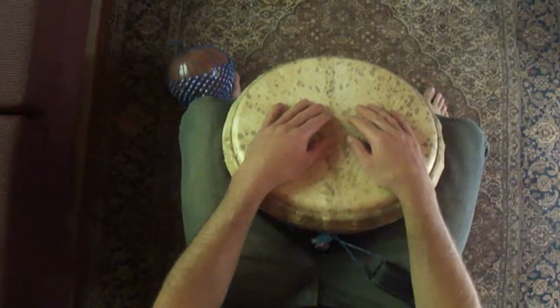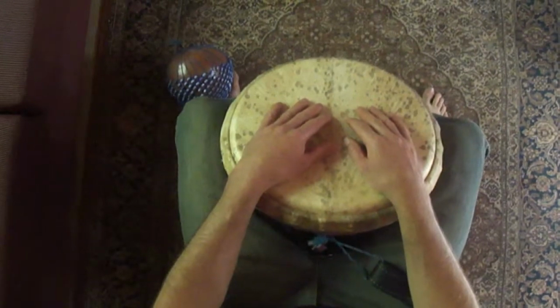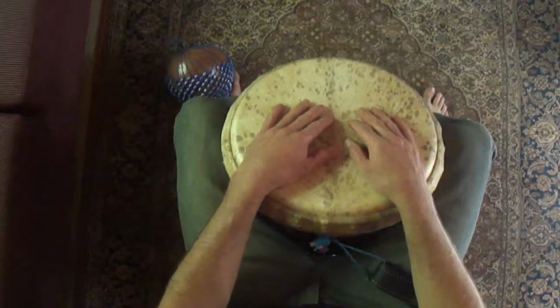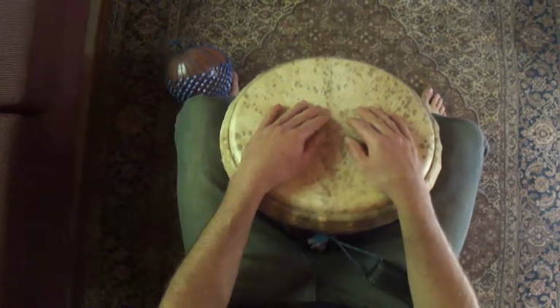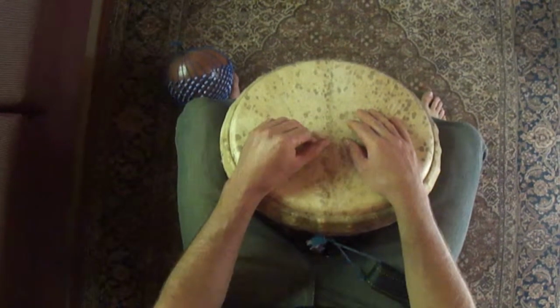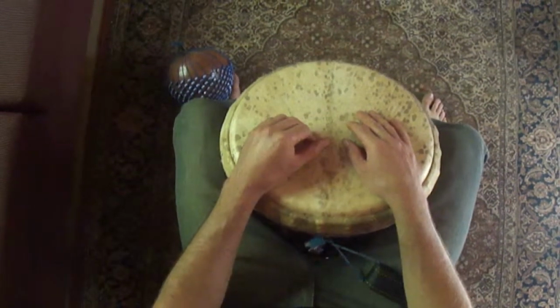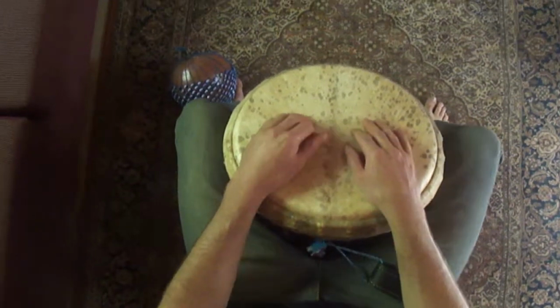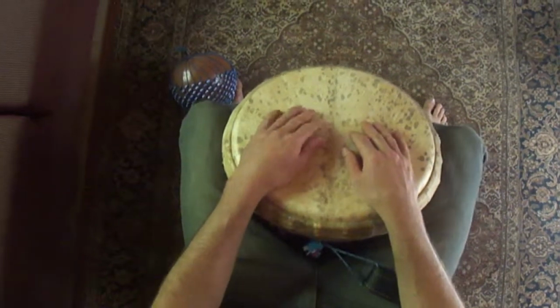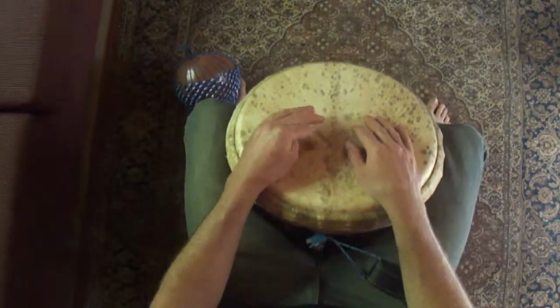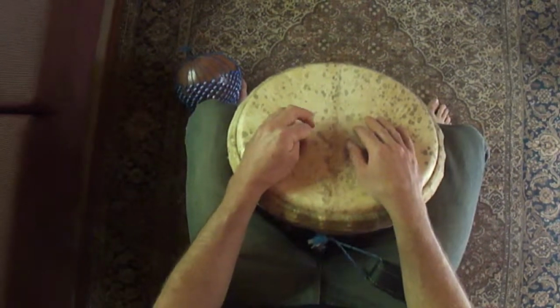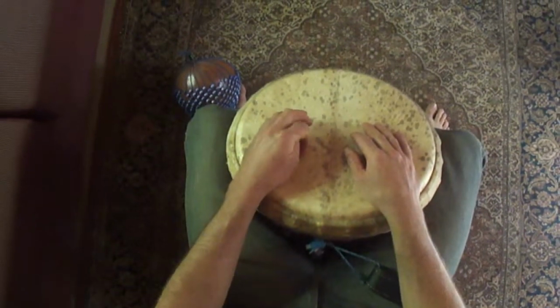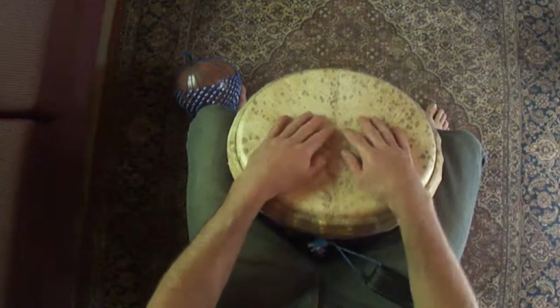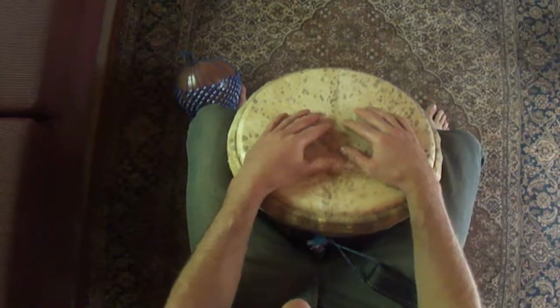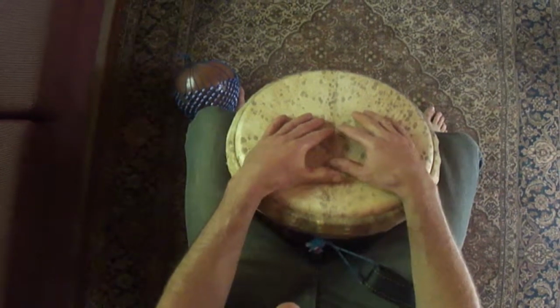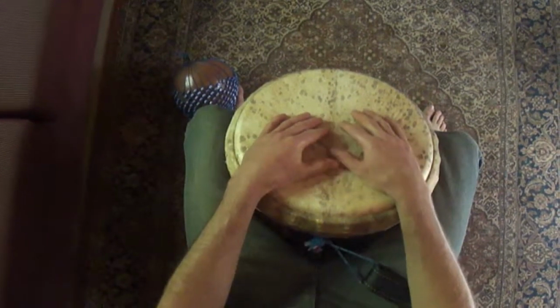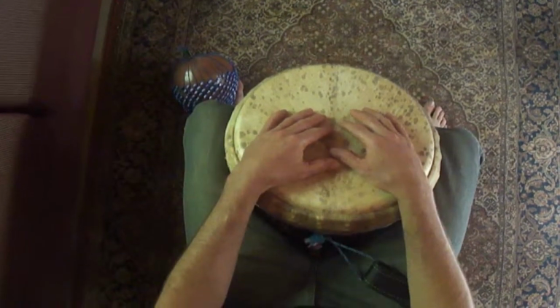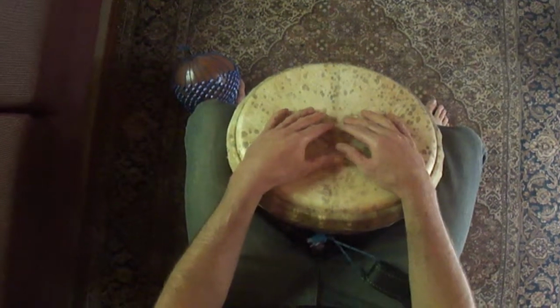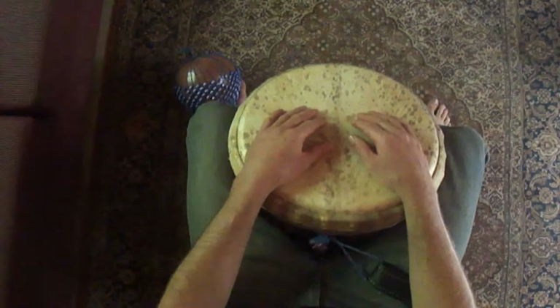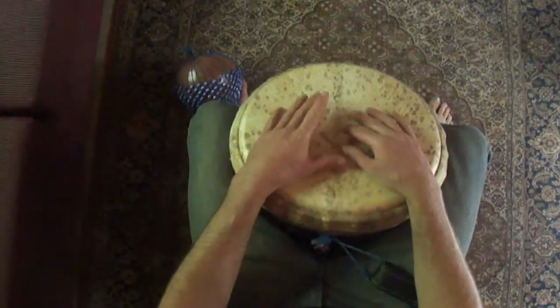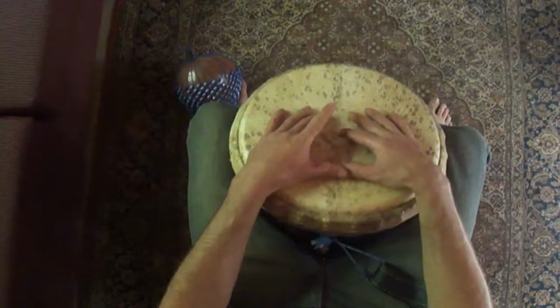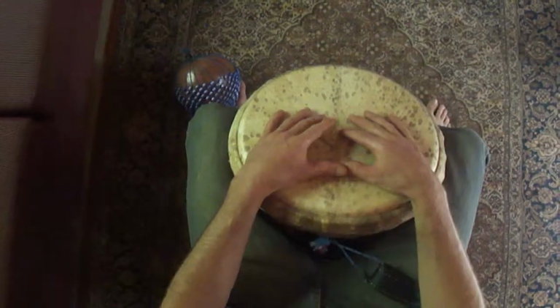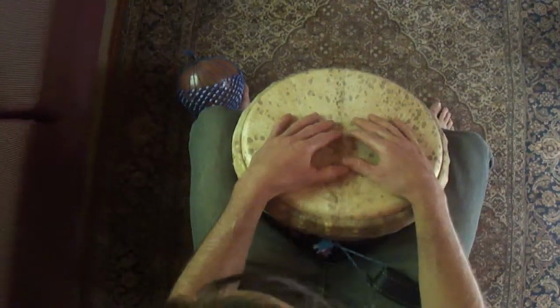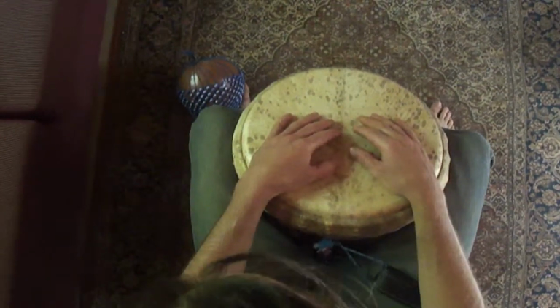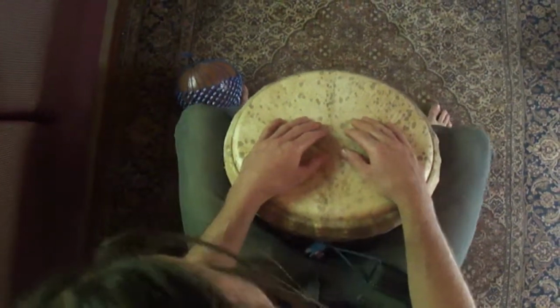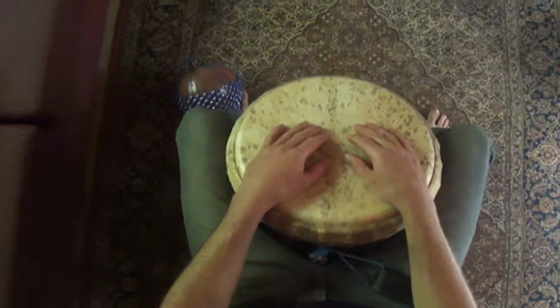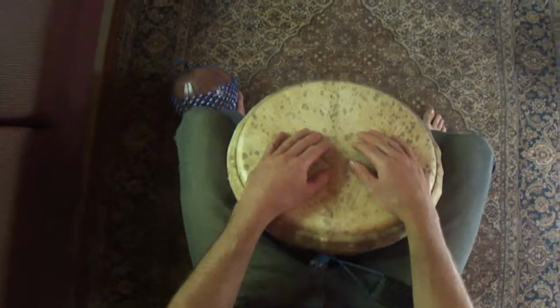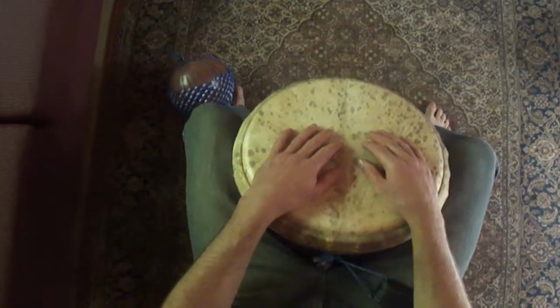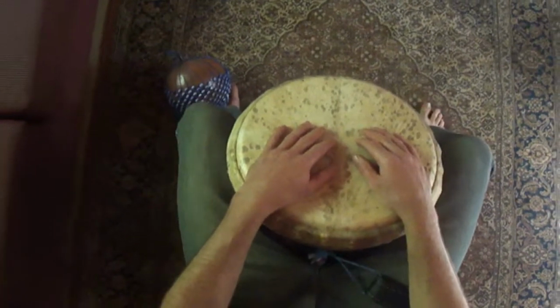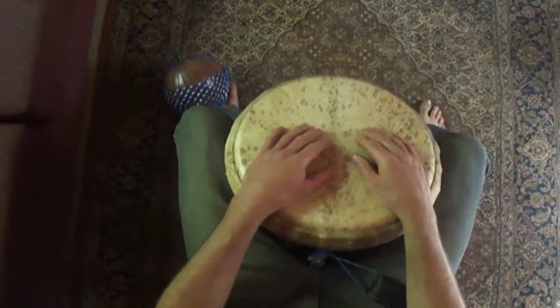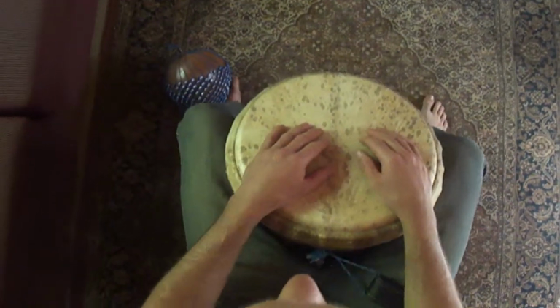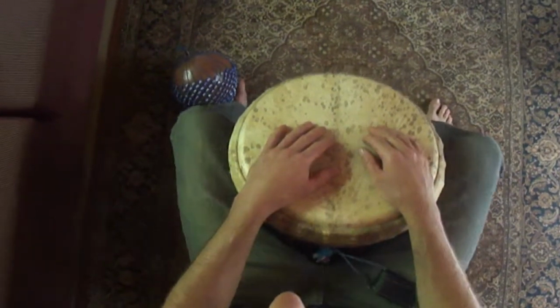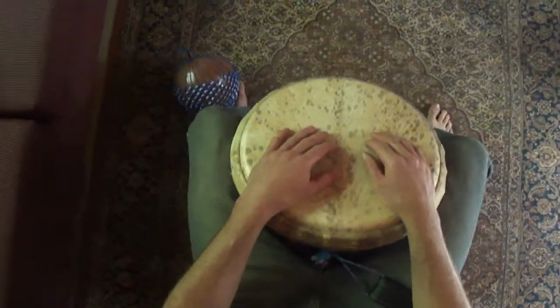Hi drummers, here's the video from week 3. We're playing Tiriba. We're going to do a couple of rhythm exercises that will help us get in the right groove and the right rhythm for Tiriba.